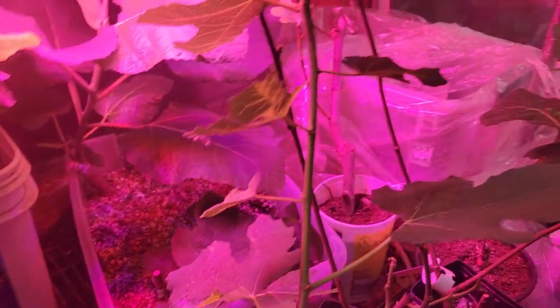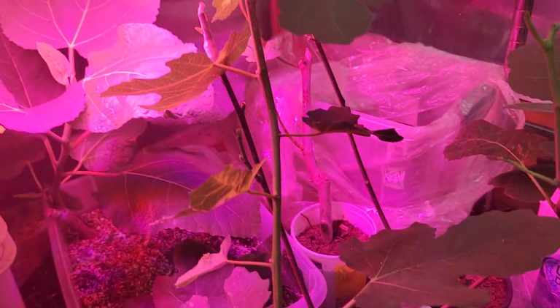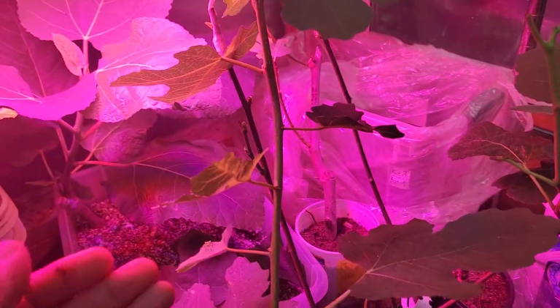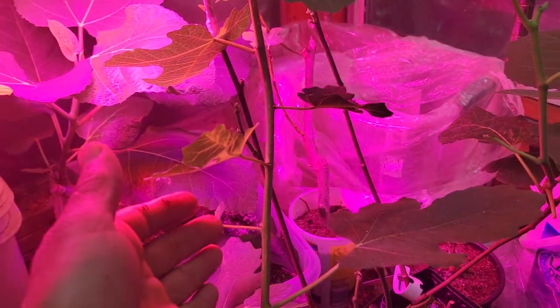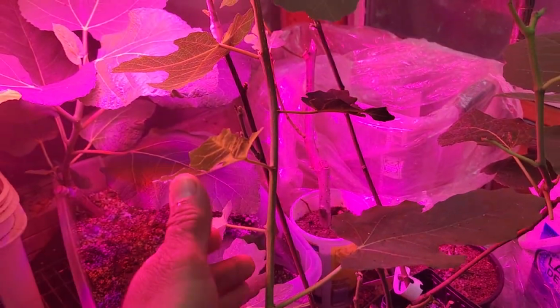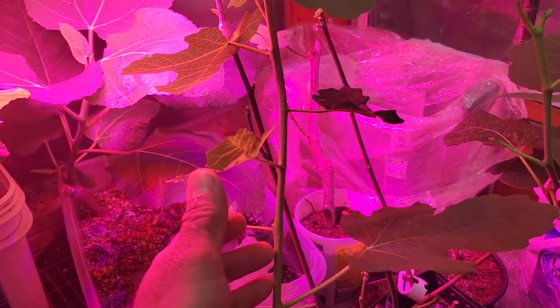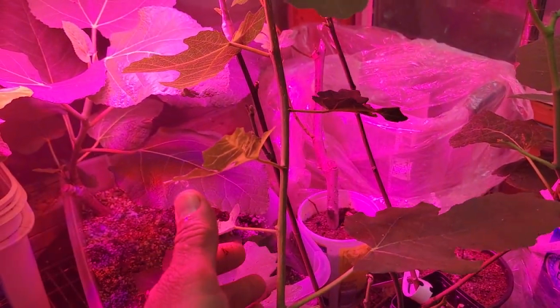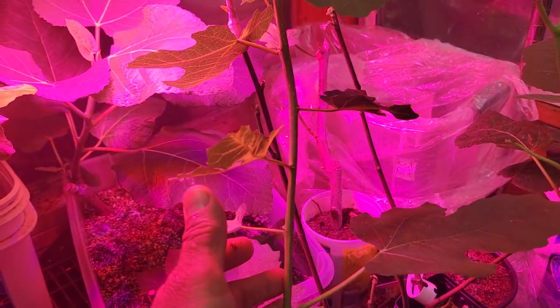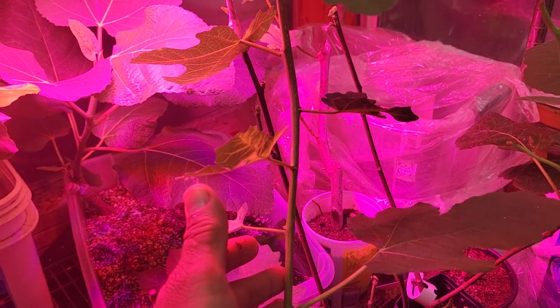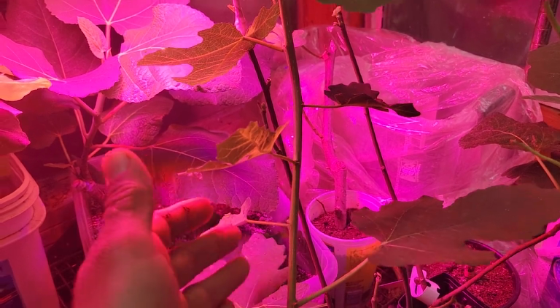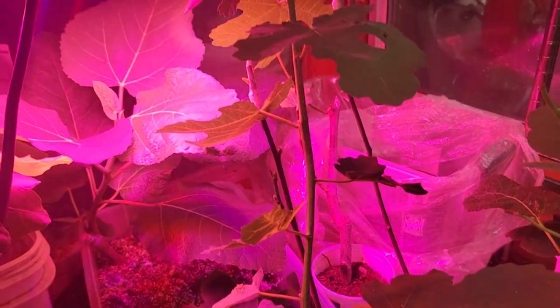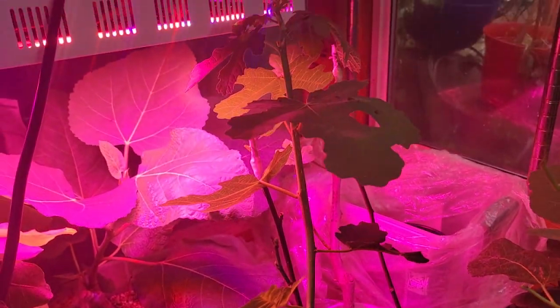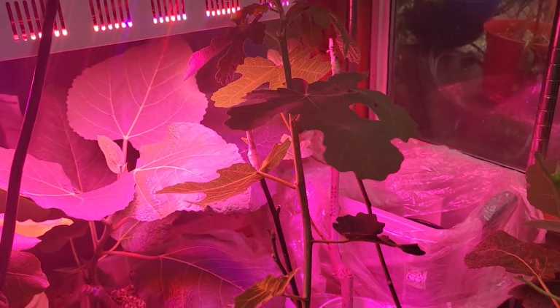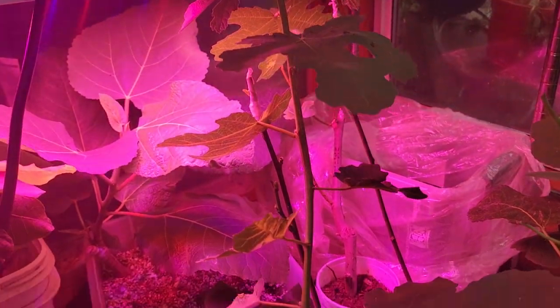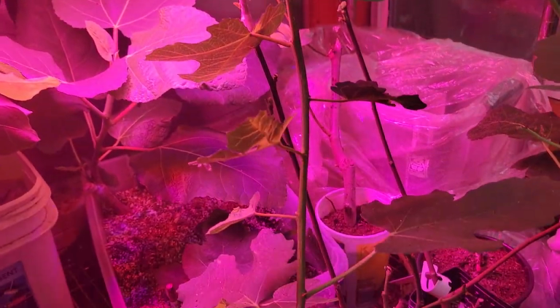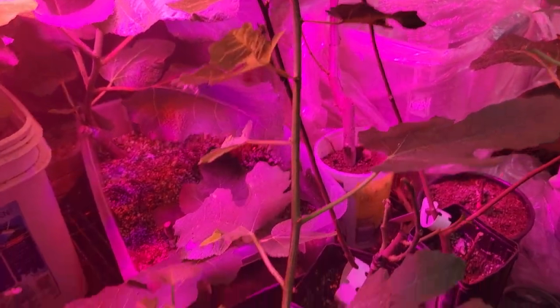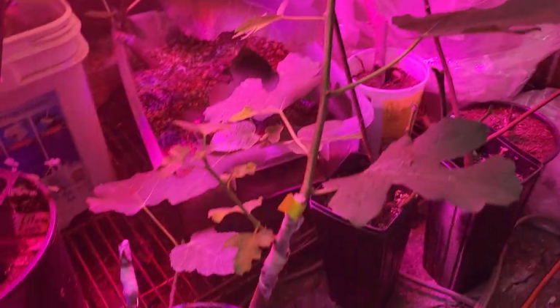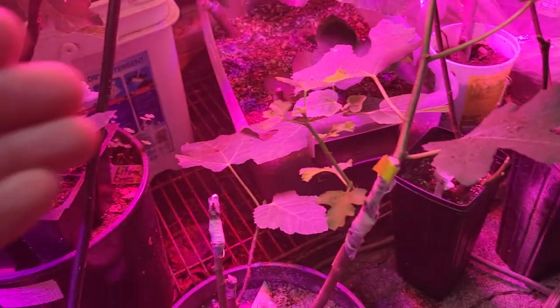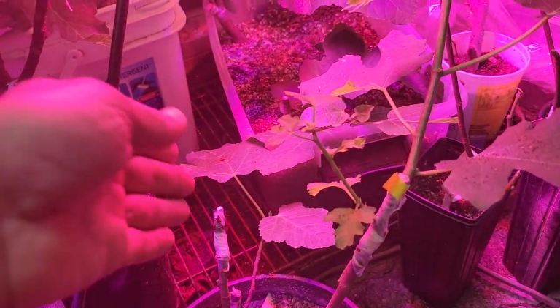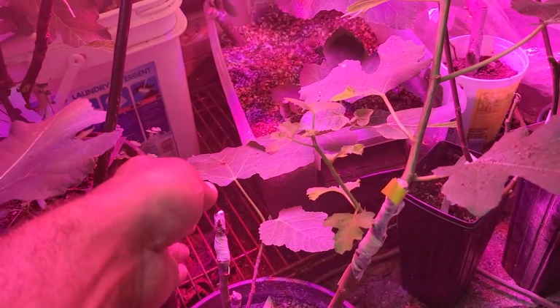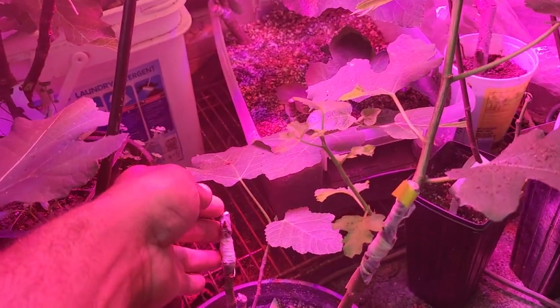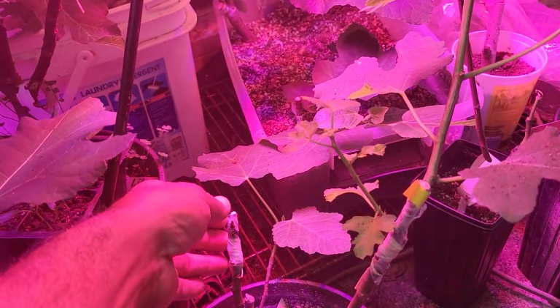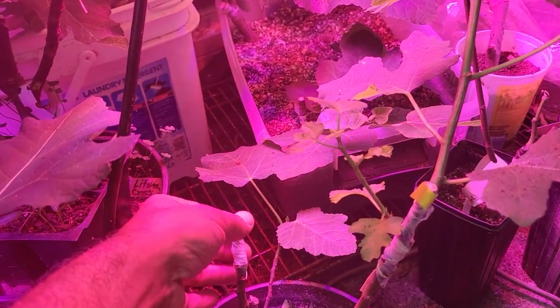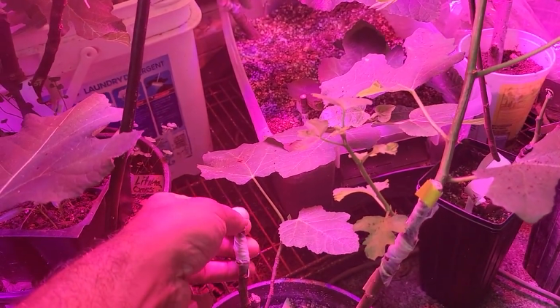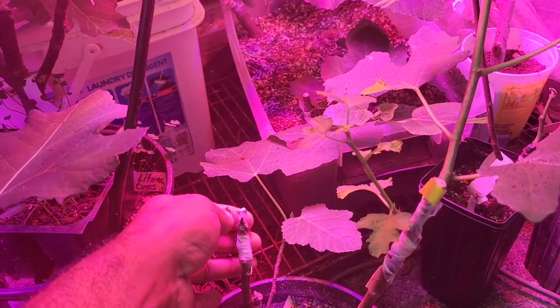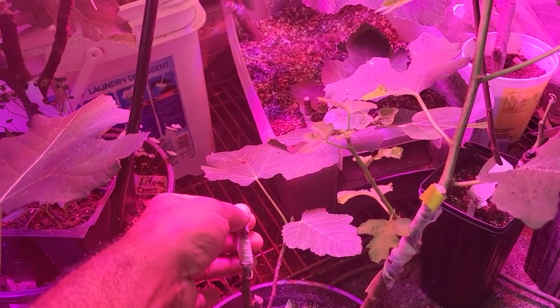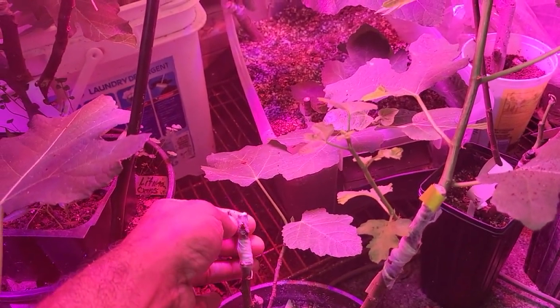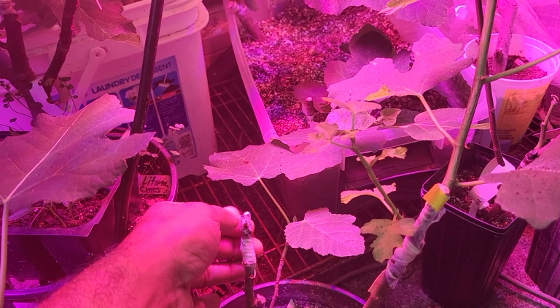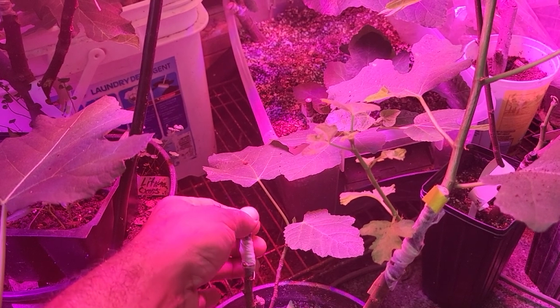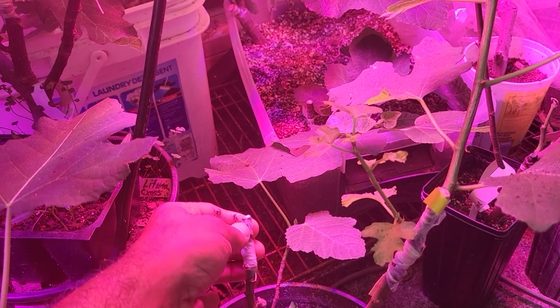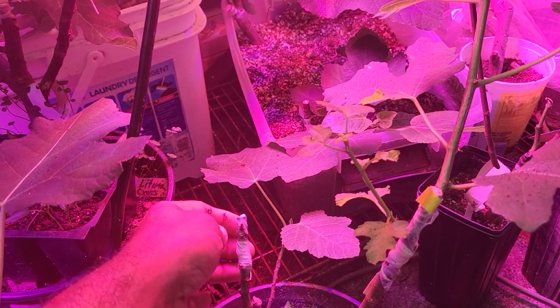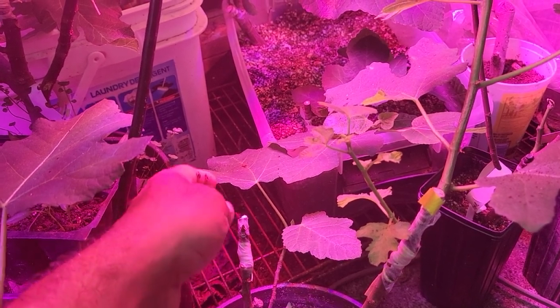I like this one too, it's growing good. But this one, I don't know what happened — it took, but then died back.